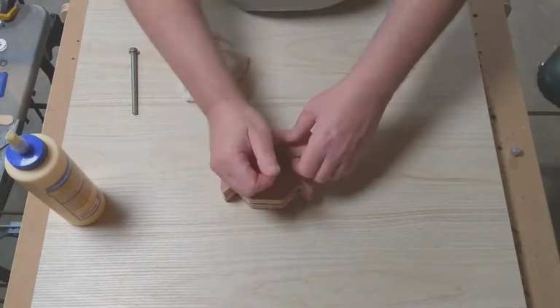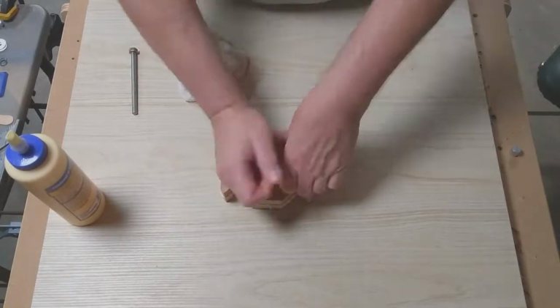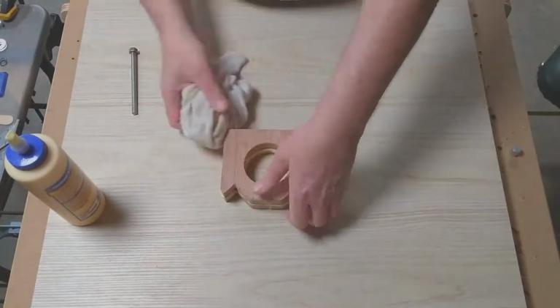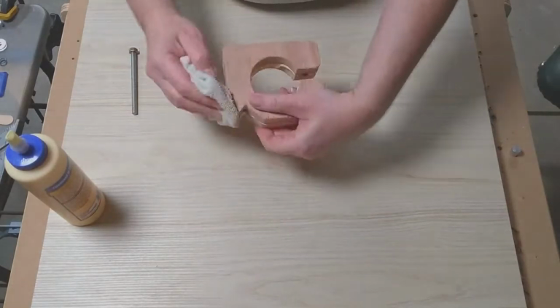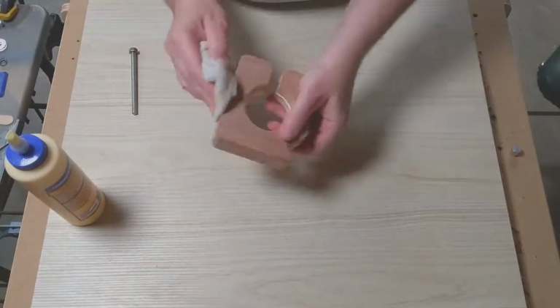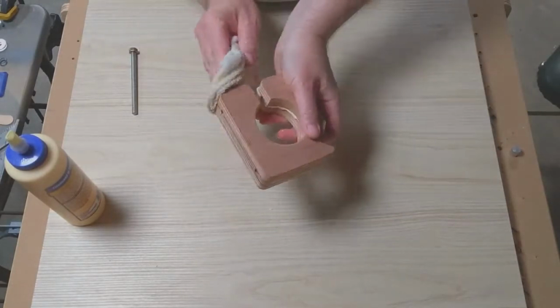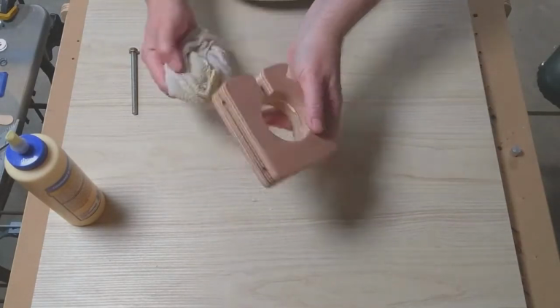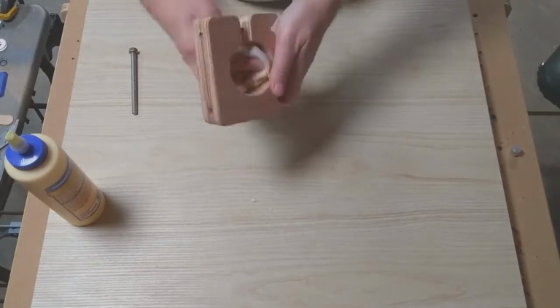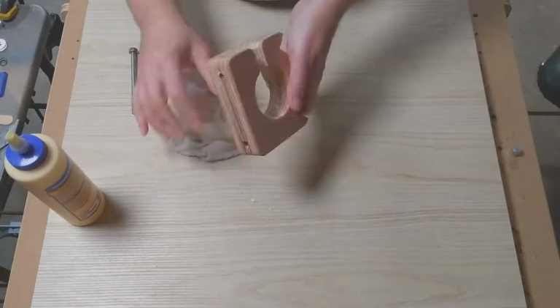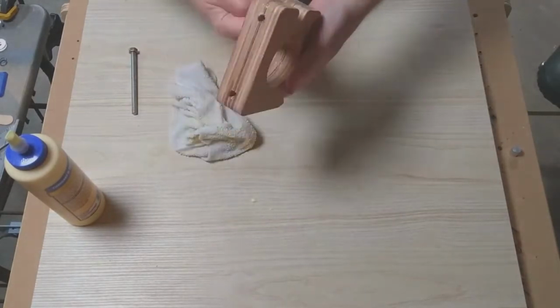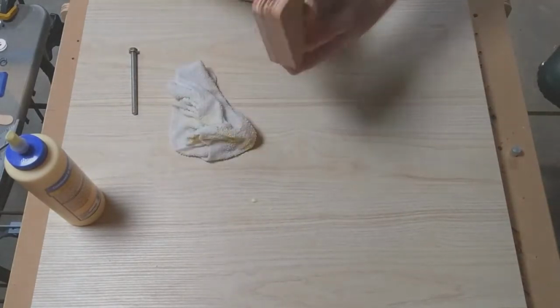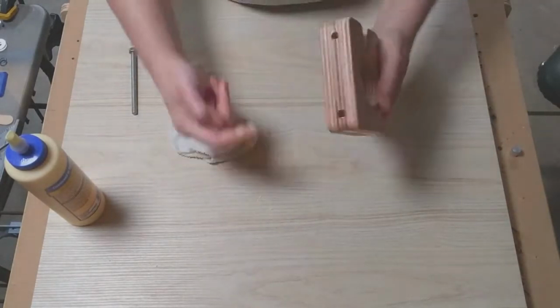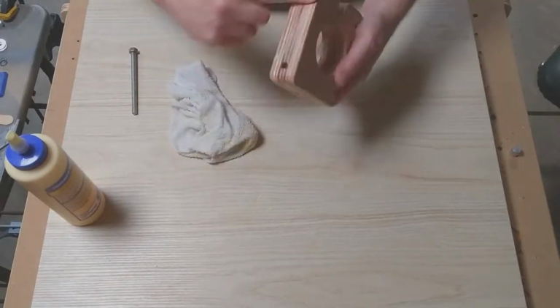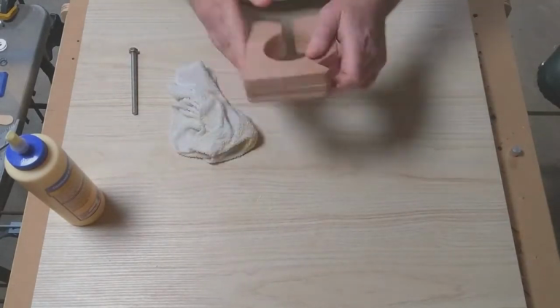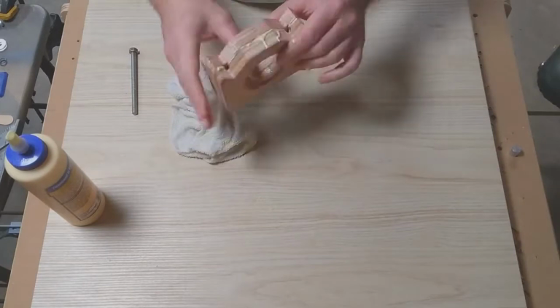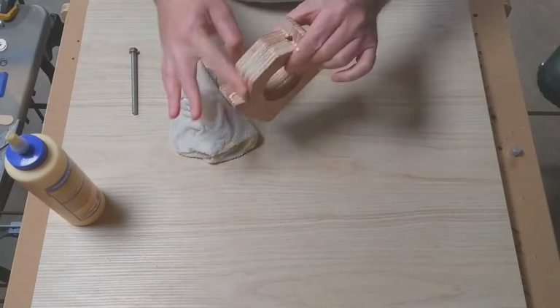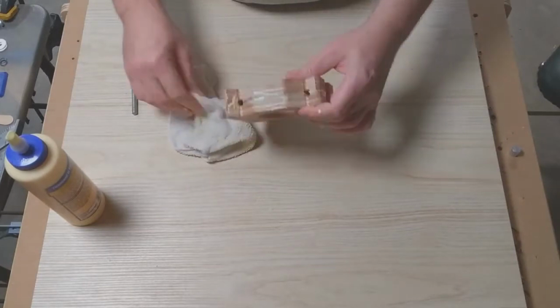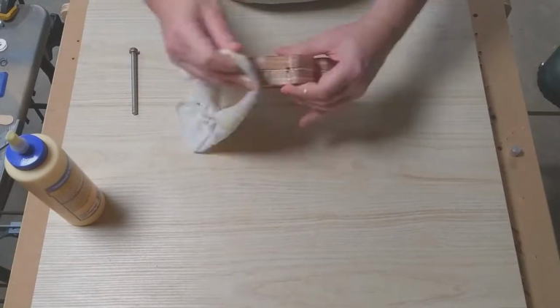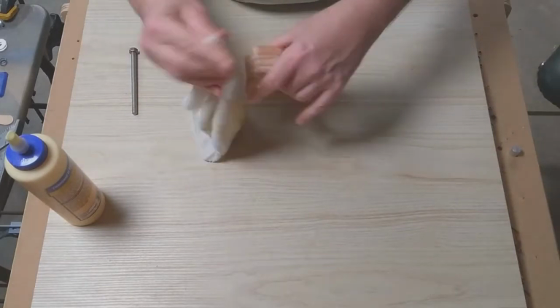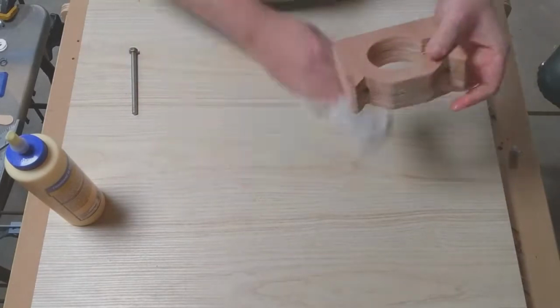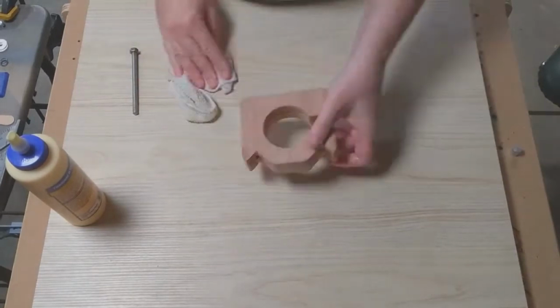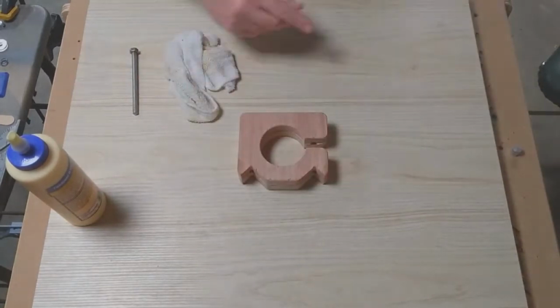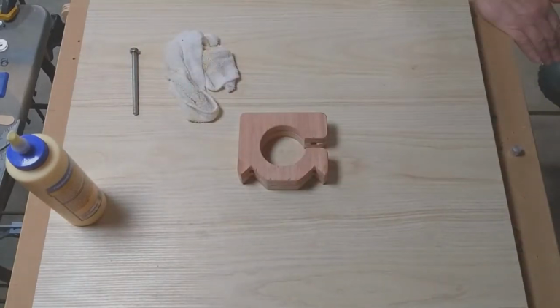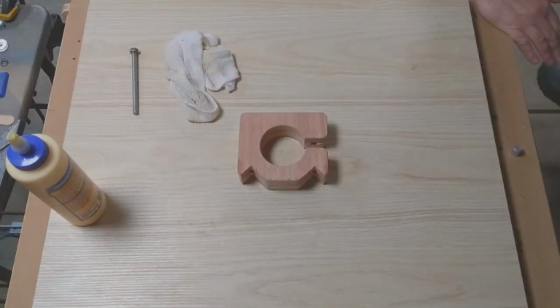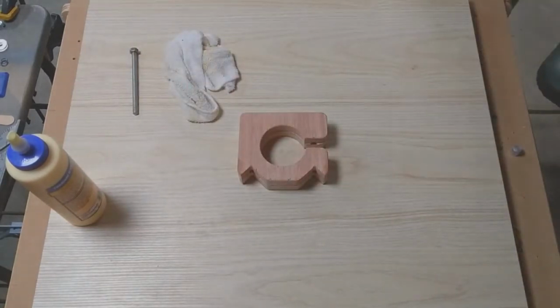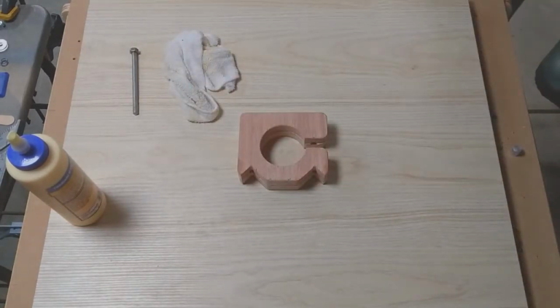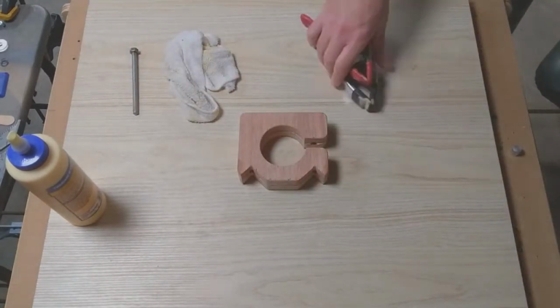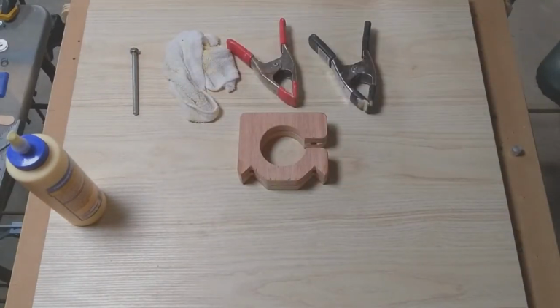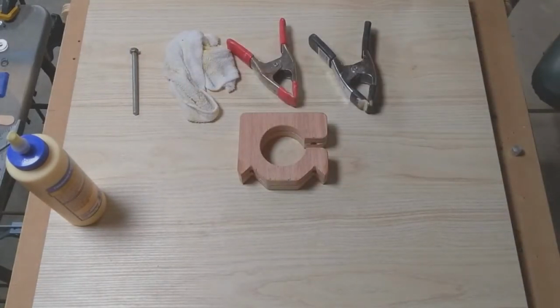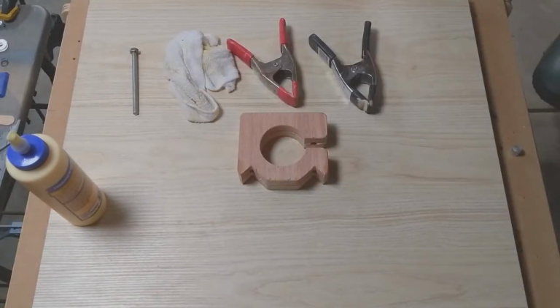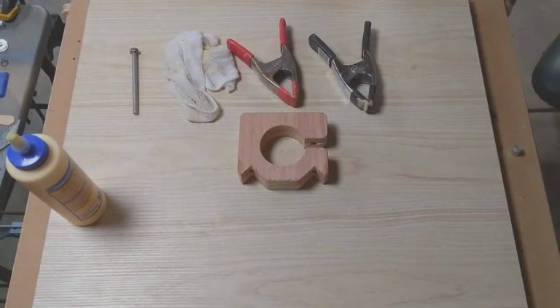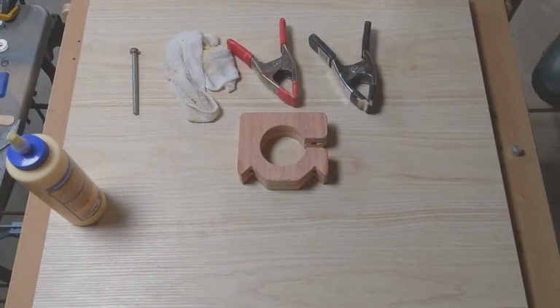The glue I'm using is Typhon II. It's a glue I like — works well. There's water cleanup.